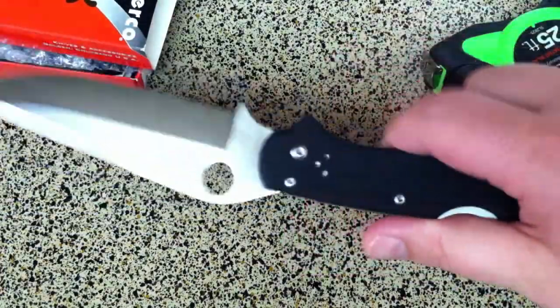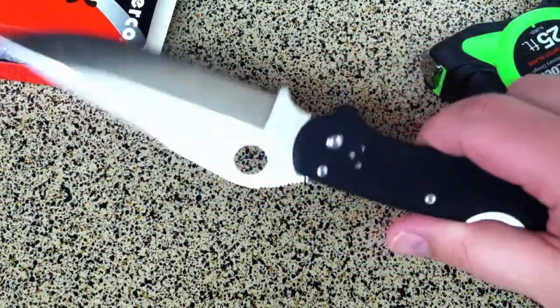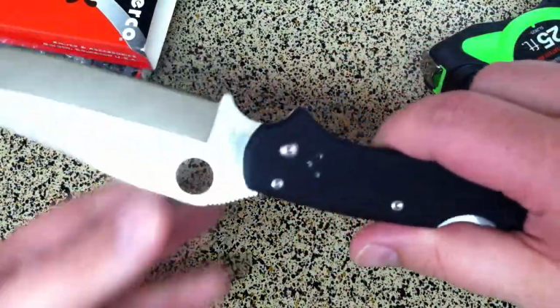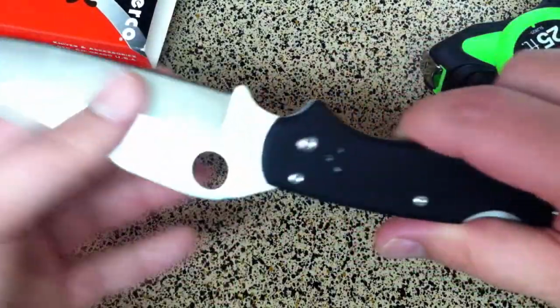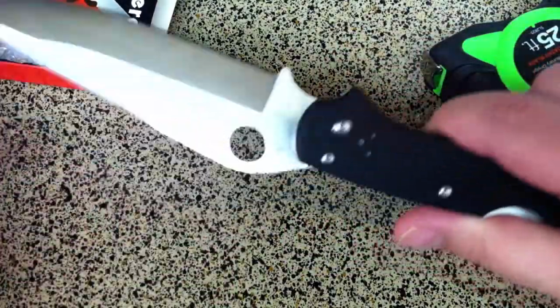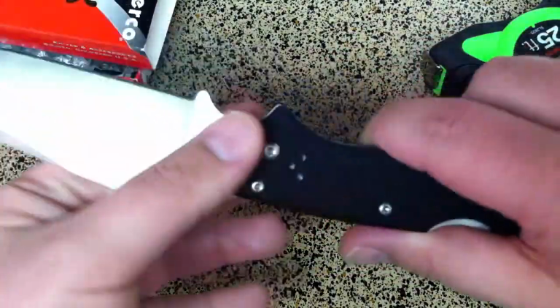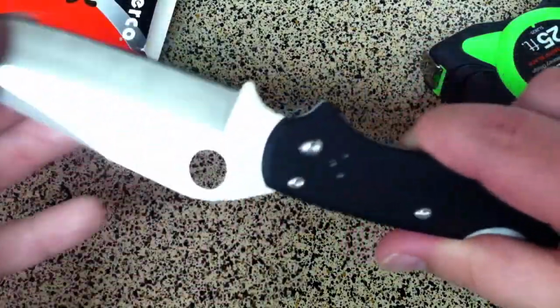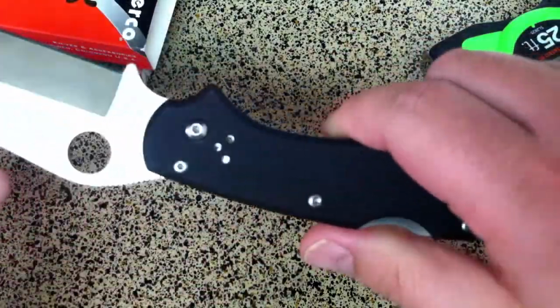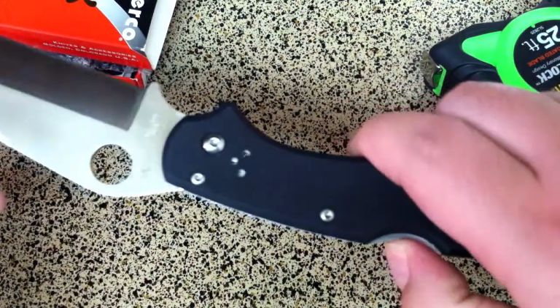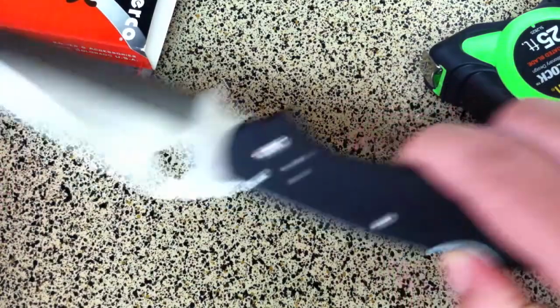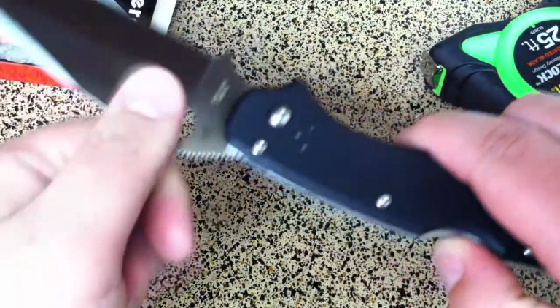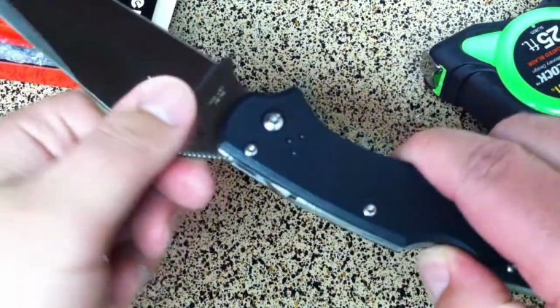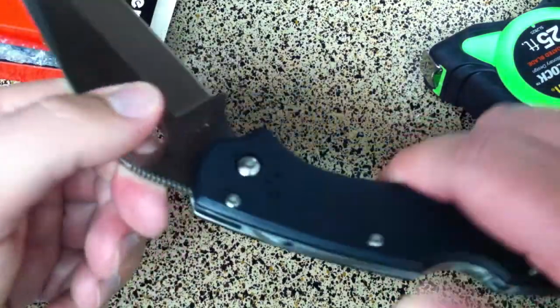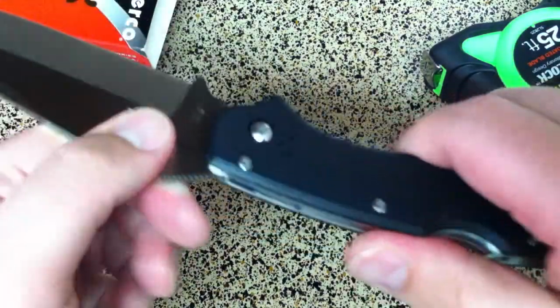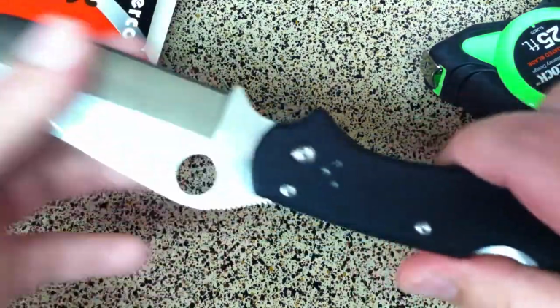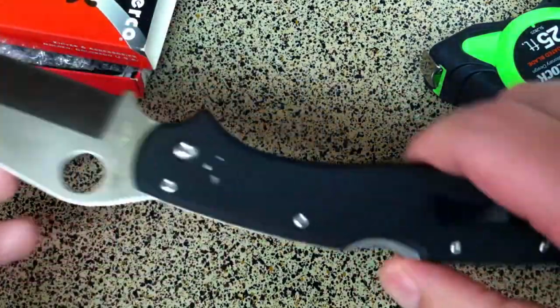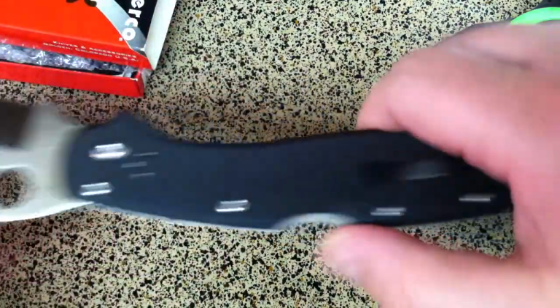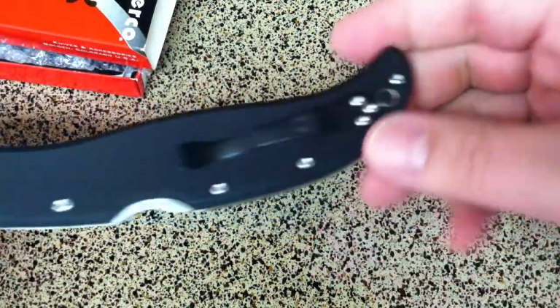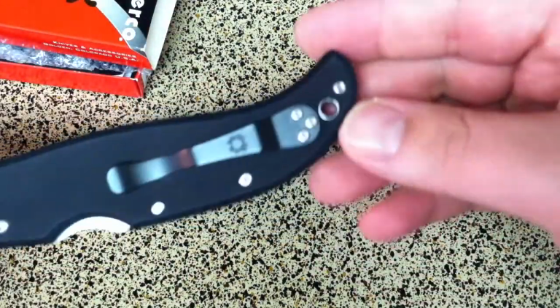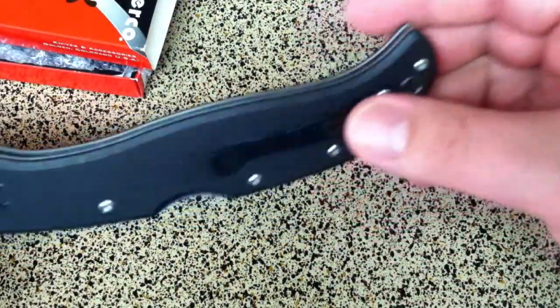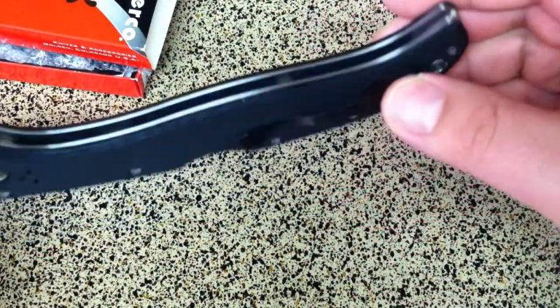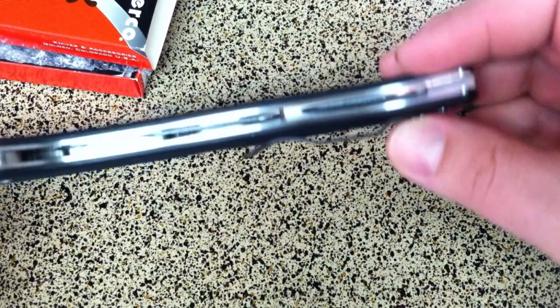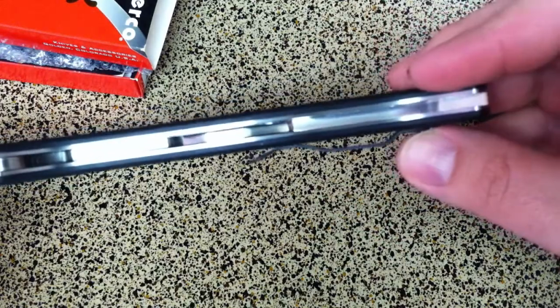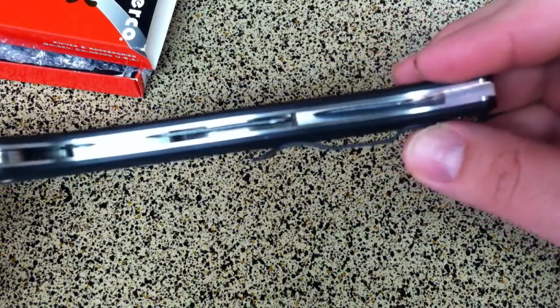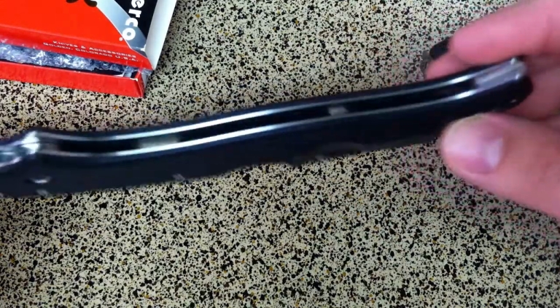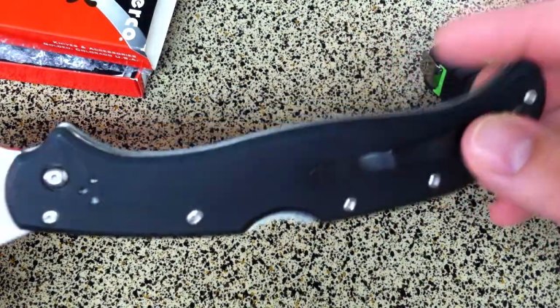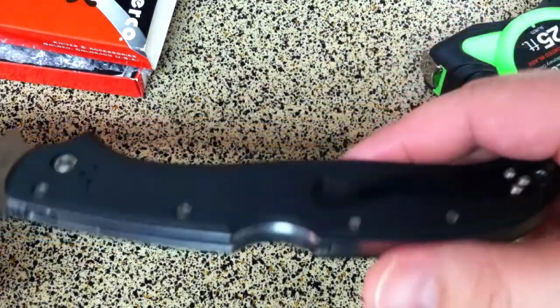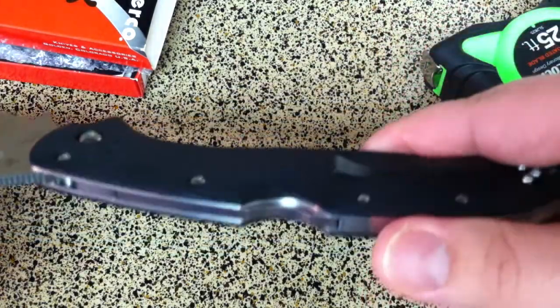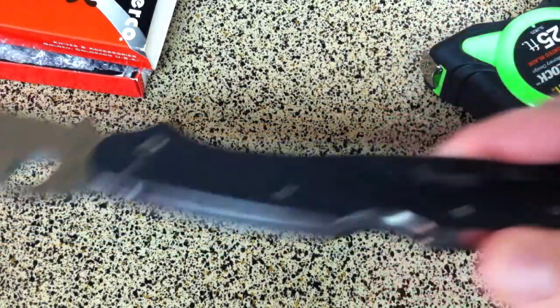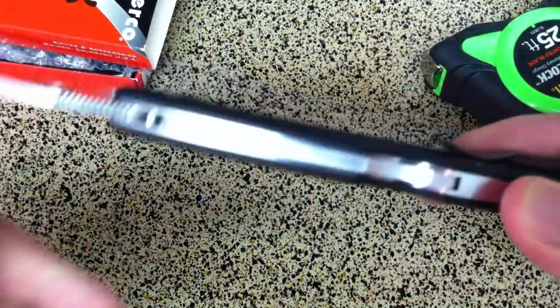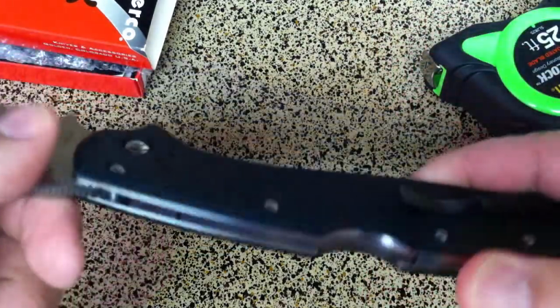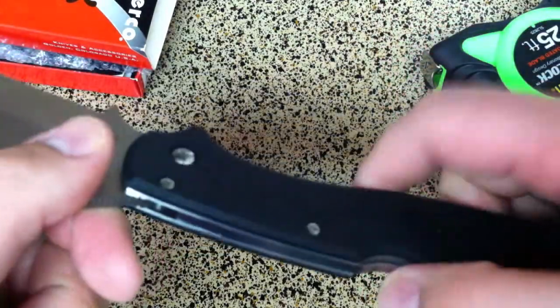It is a heavy folder at 9.2 ounces, so you kind of have to have a pretty secure method of carrying. It does carry very nicely though — the pocket clip is very thin for a folder of this size.